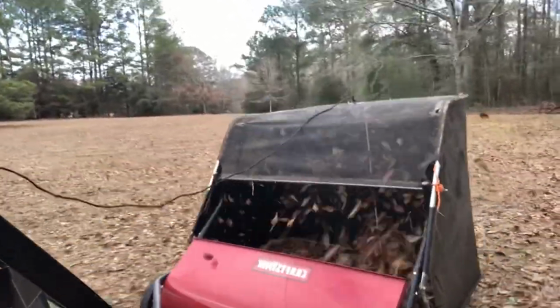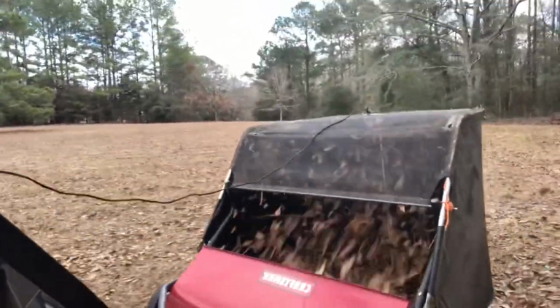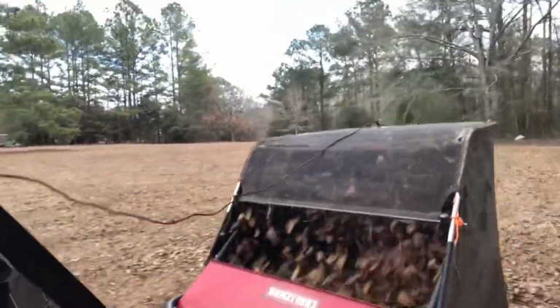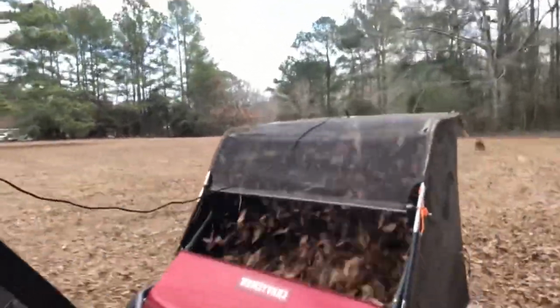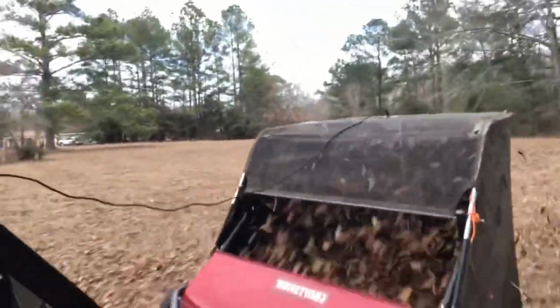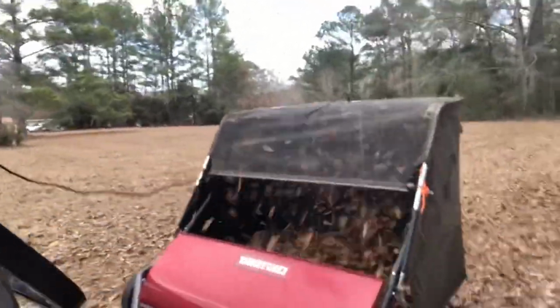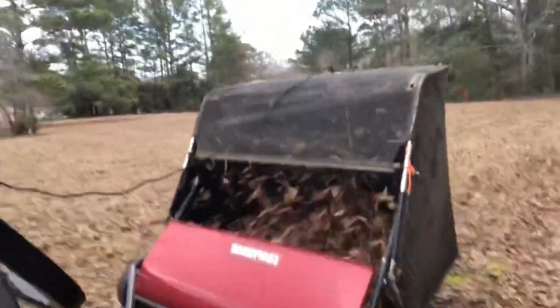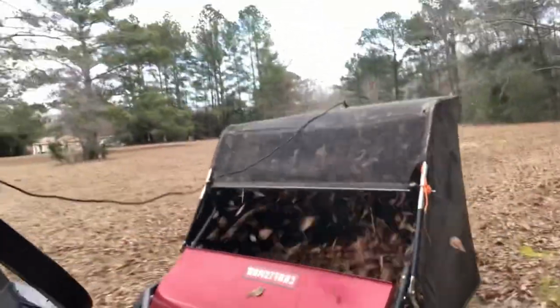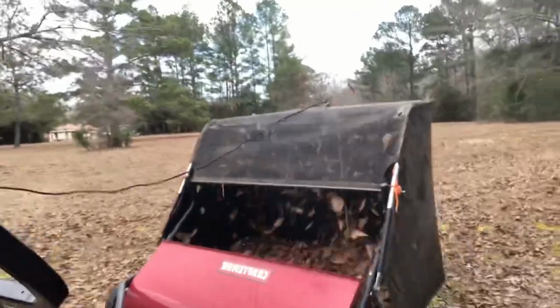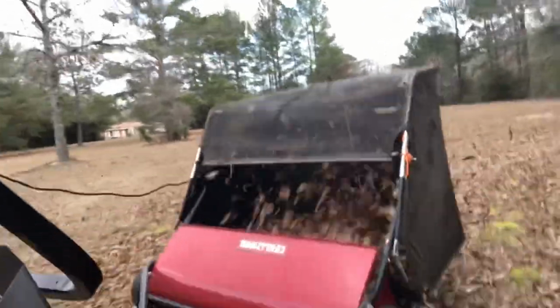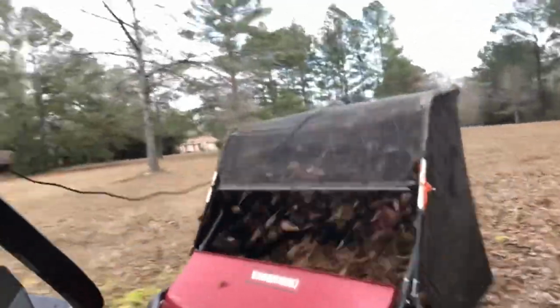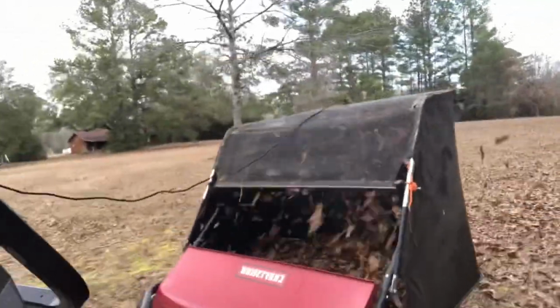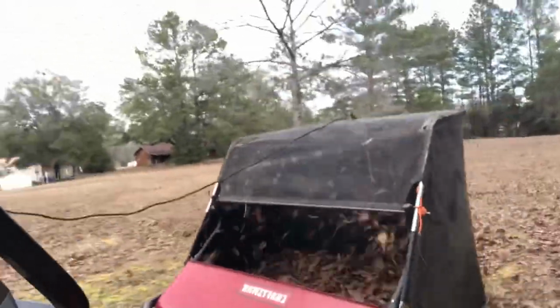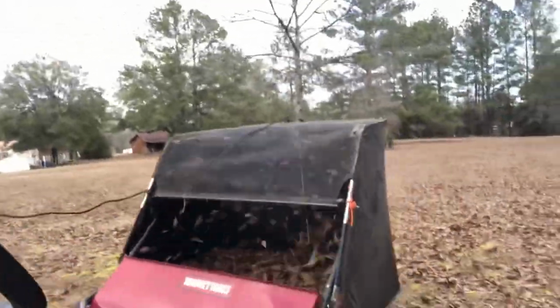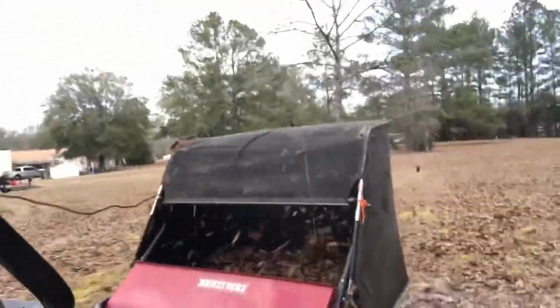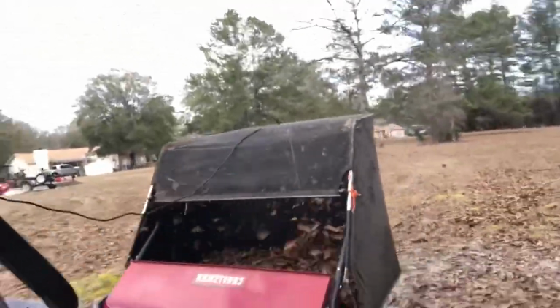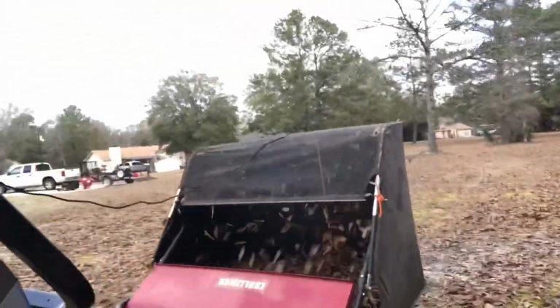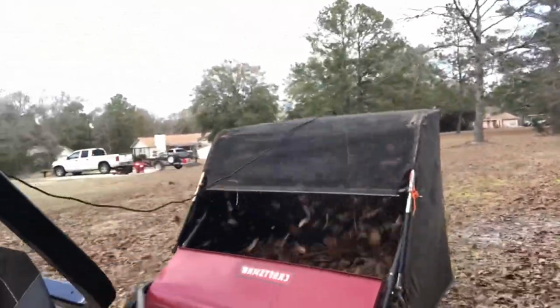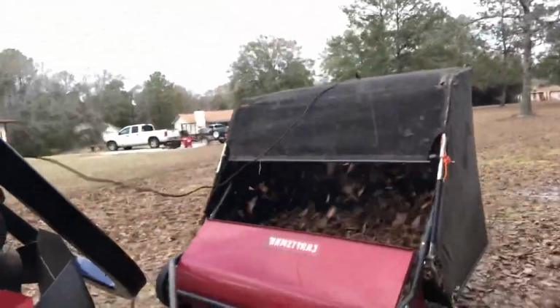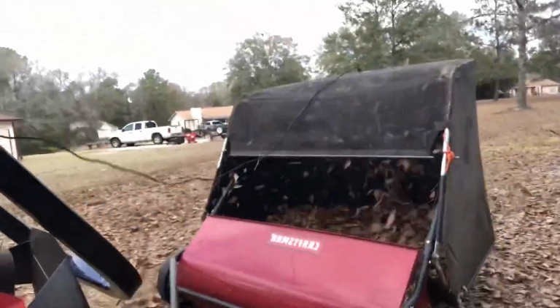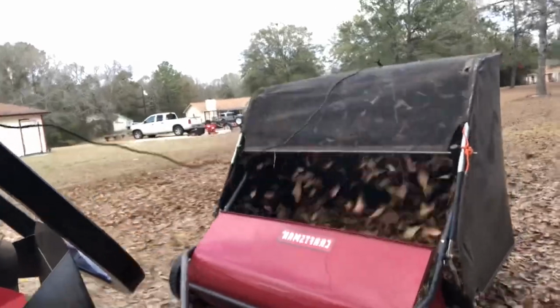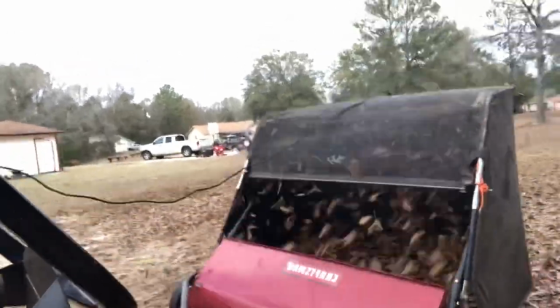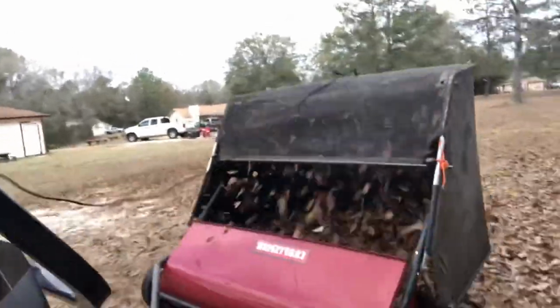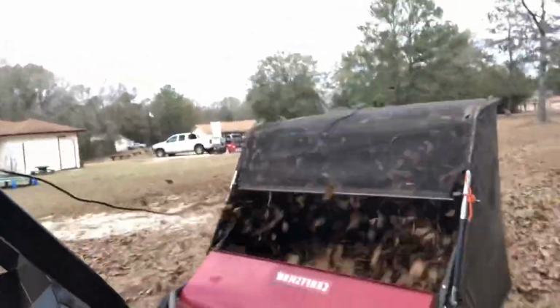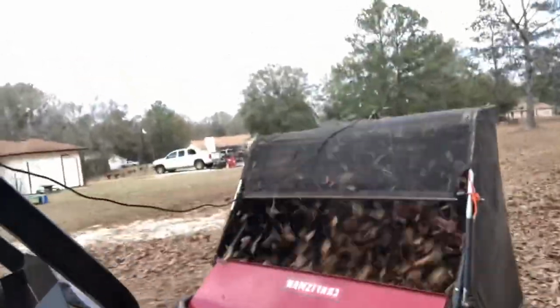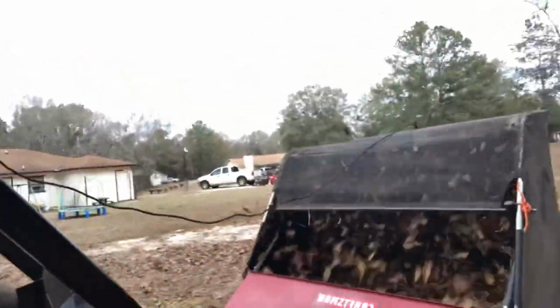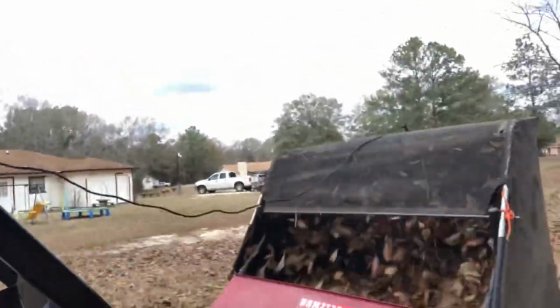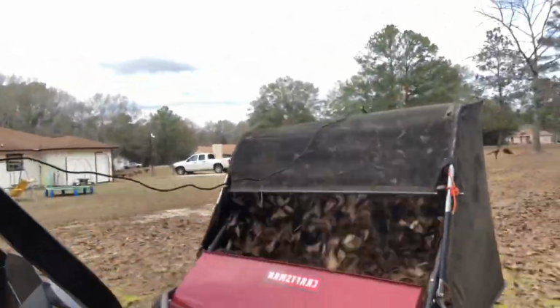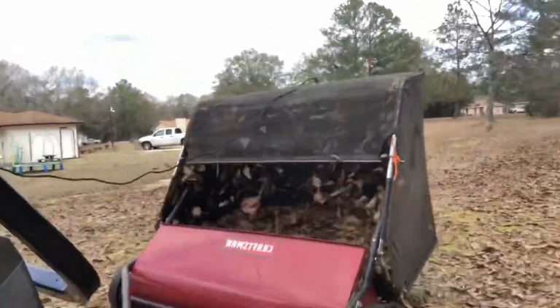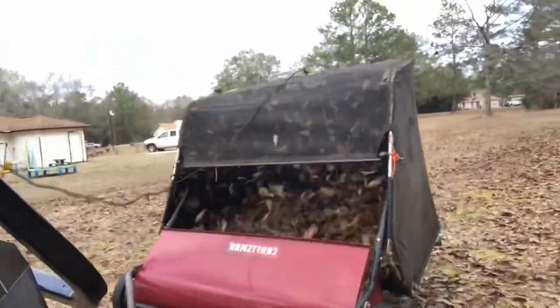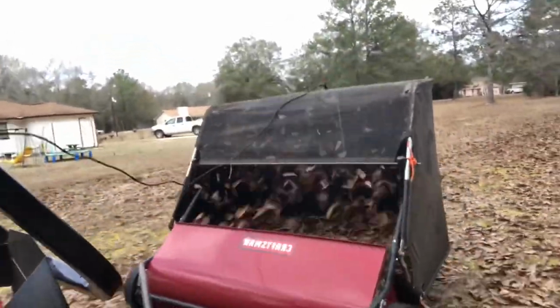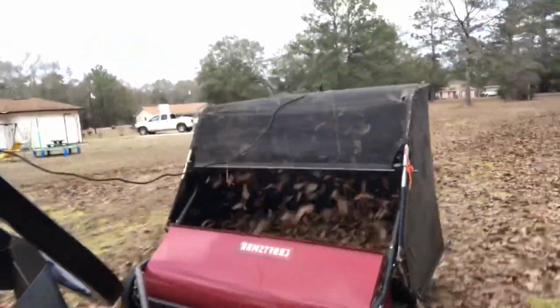I was going for something cool with this little camera angle here, but it's too shaky so it didn't really turn out as cool as I would like. It's getting me dizzy just watching it.